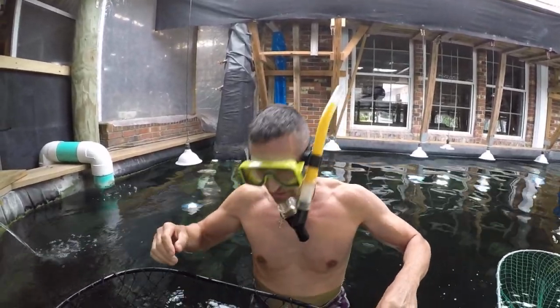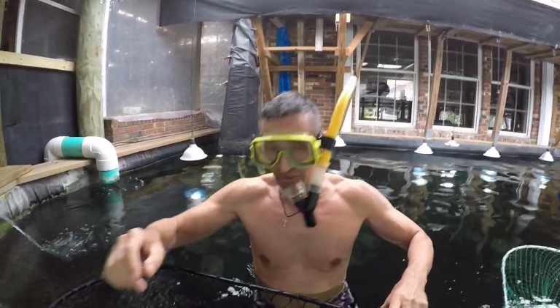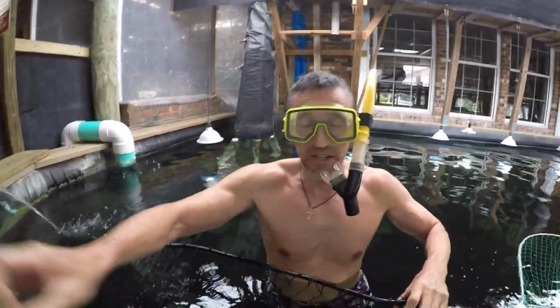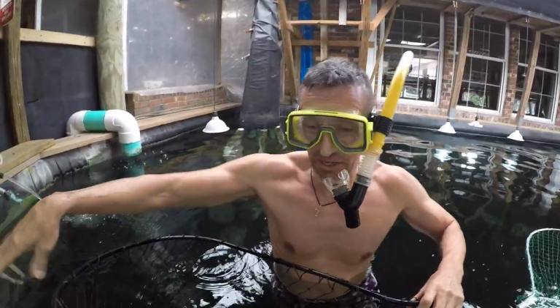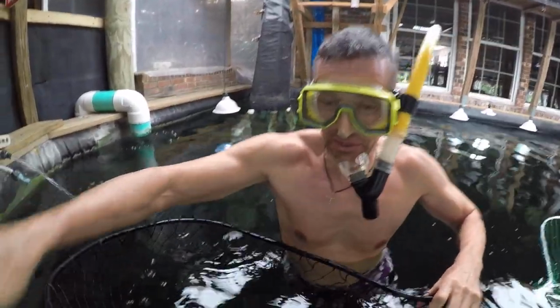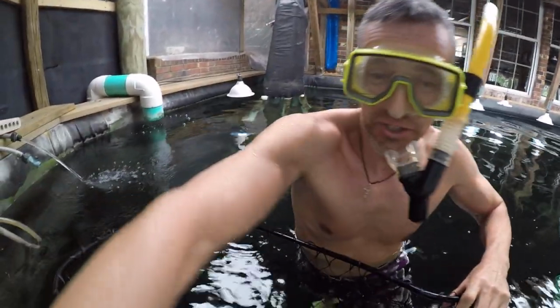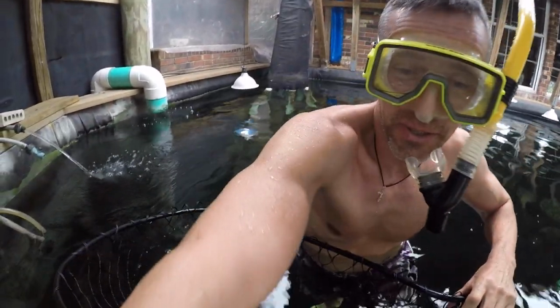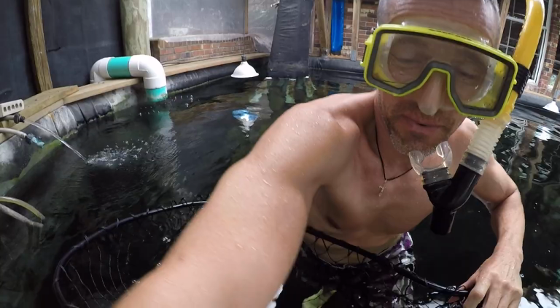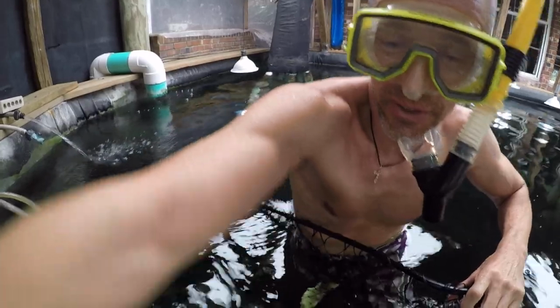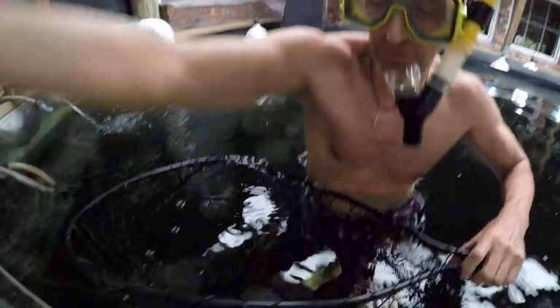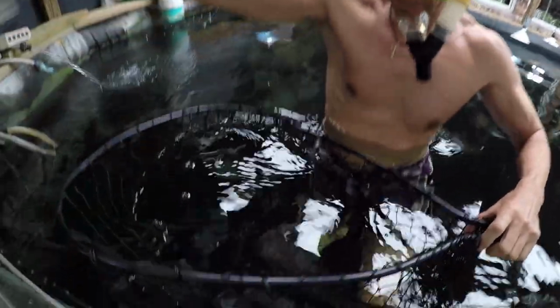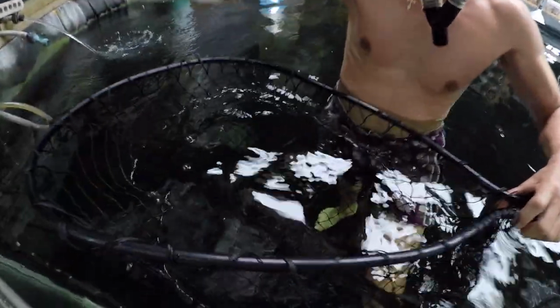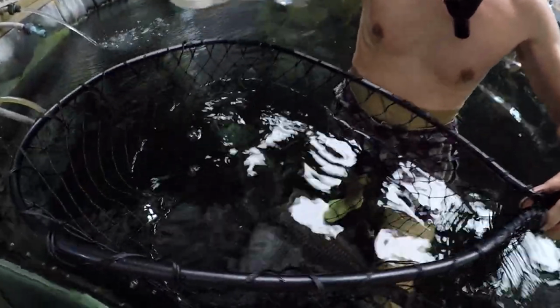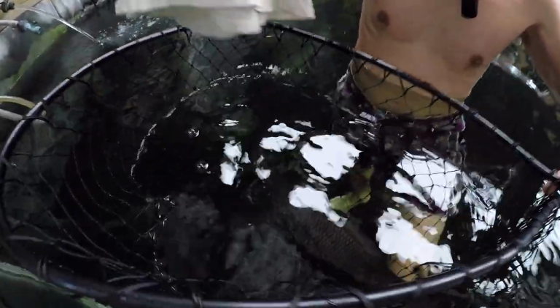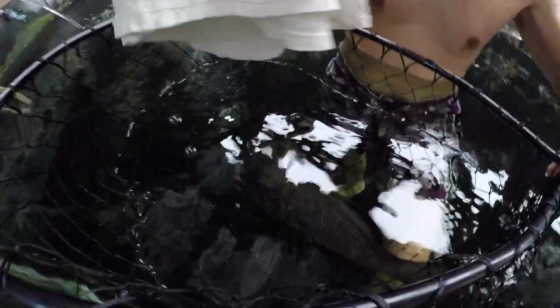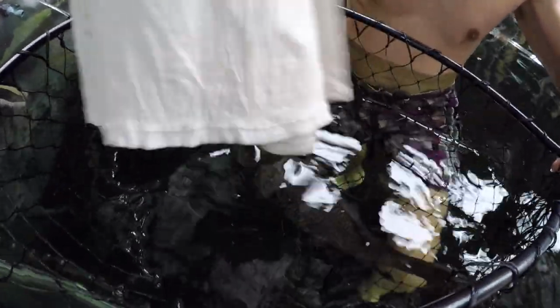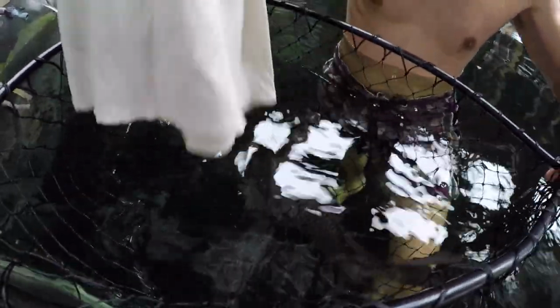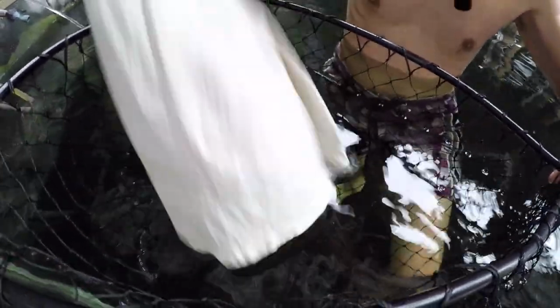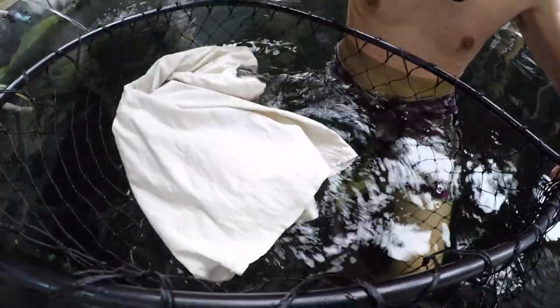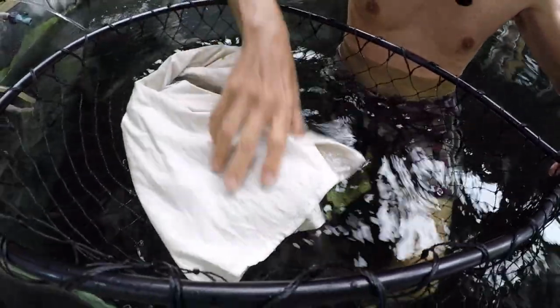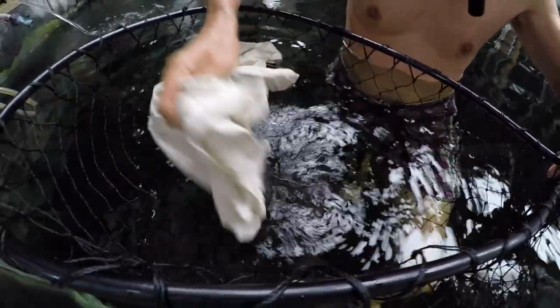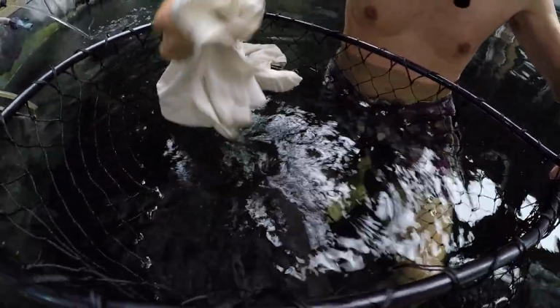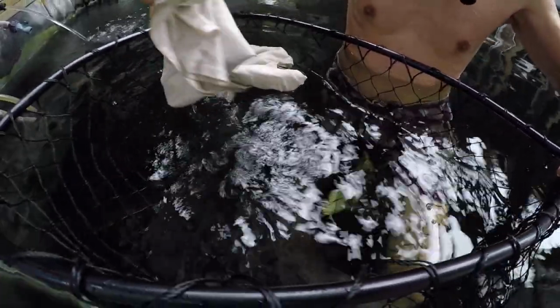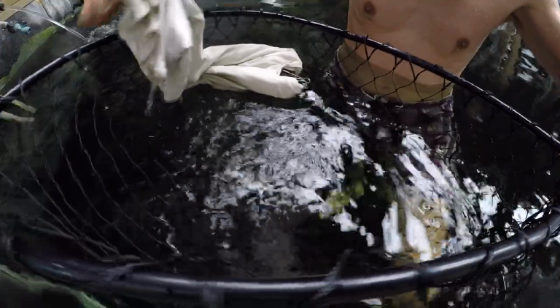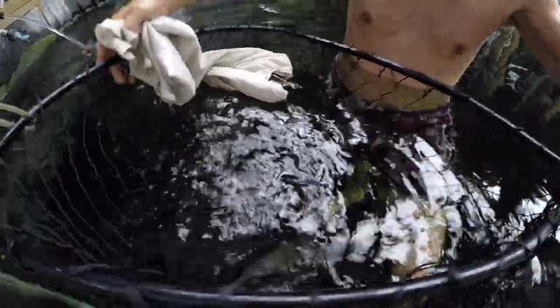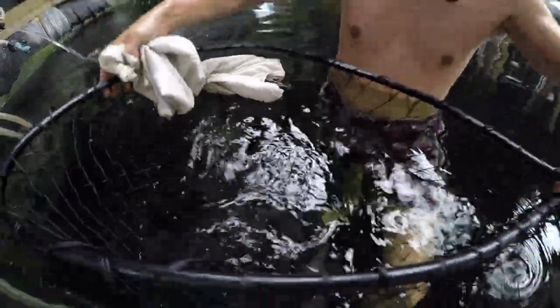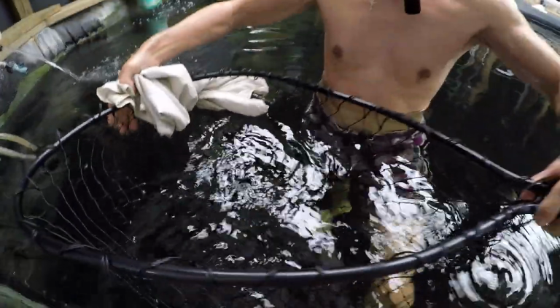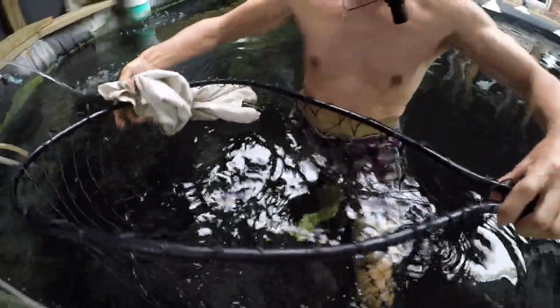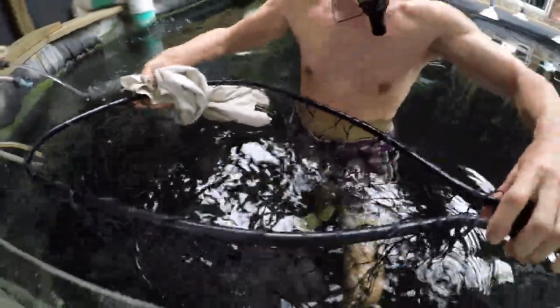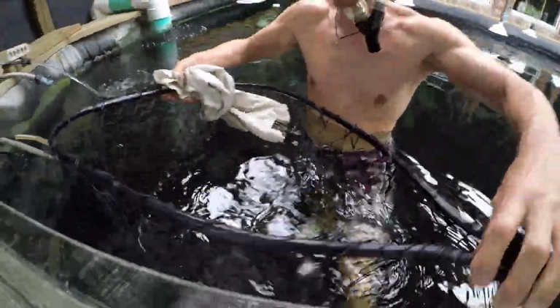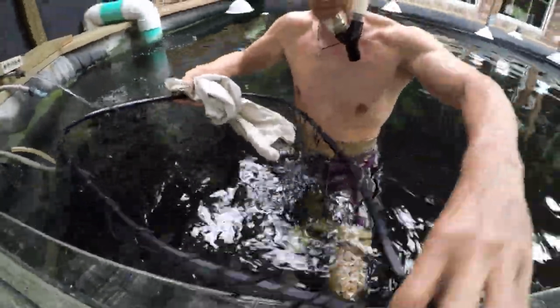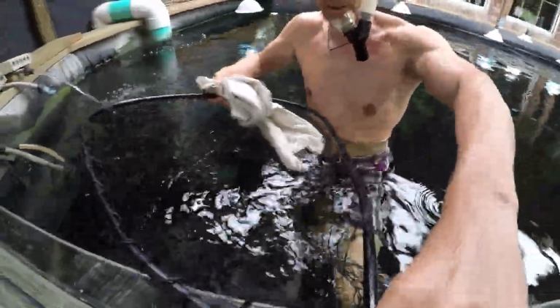It took less than a minute to catch it the usual way. Now I'm going to transfer it to this t-shirt and put her in the 240-gallon with the giant Siamese carp.